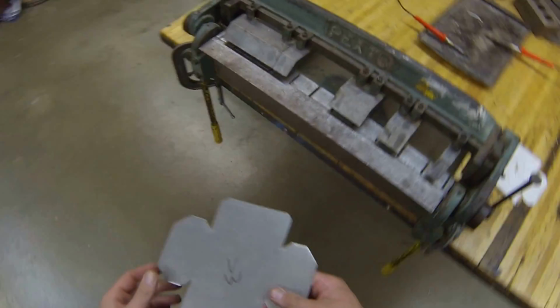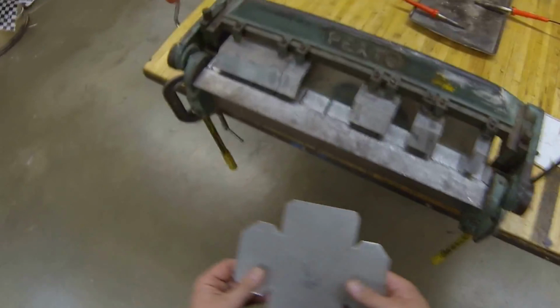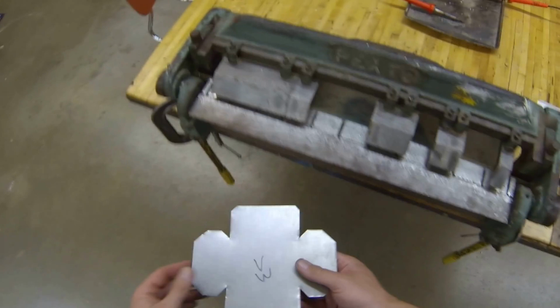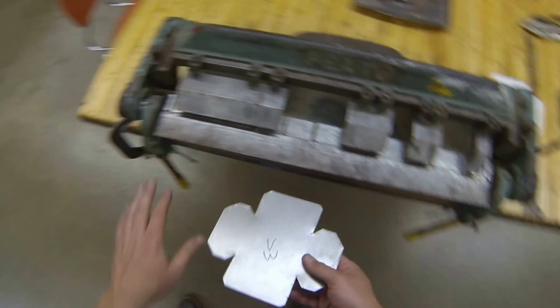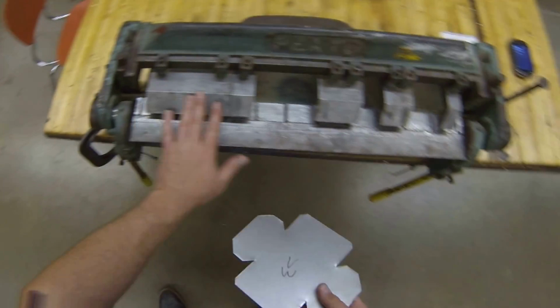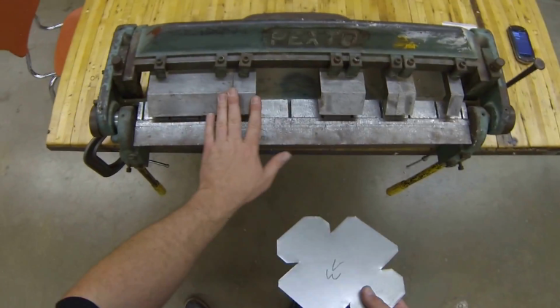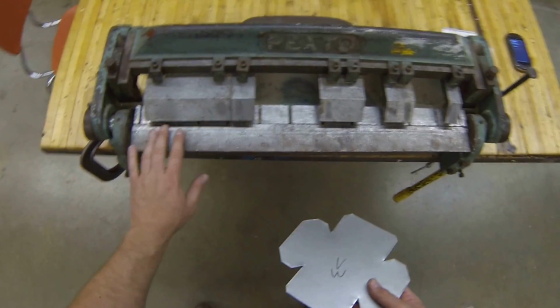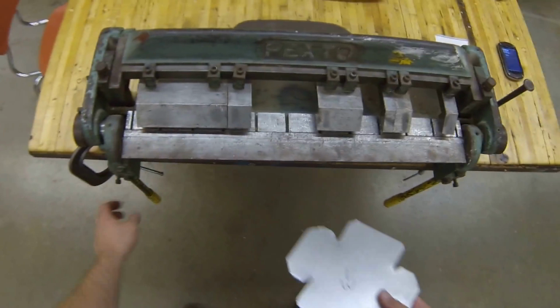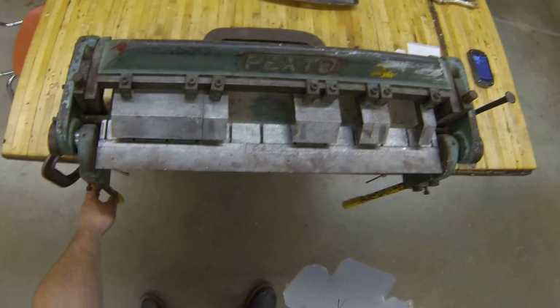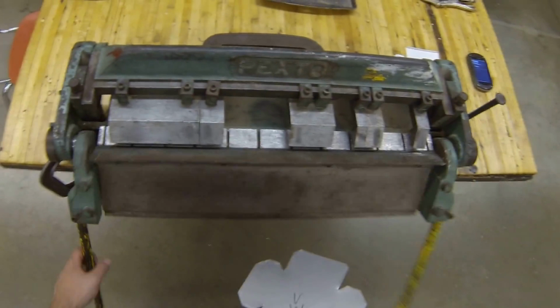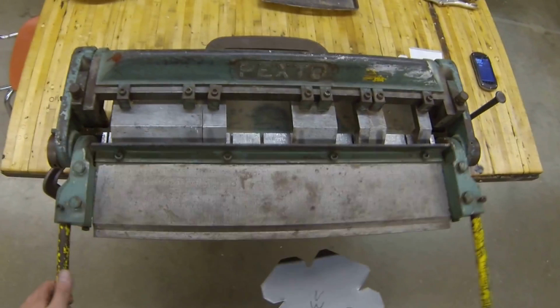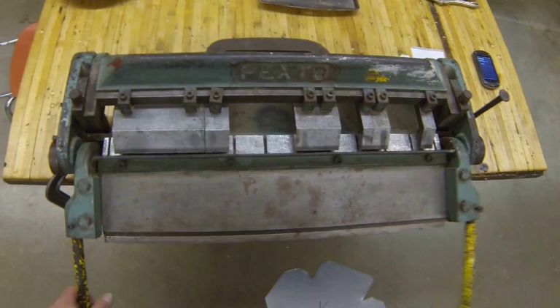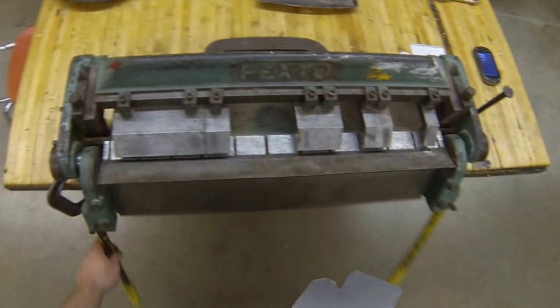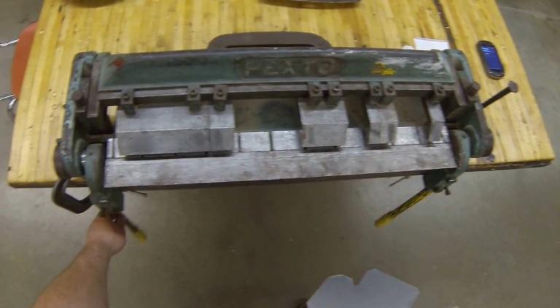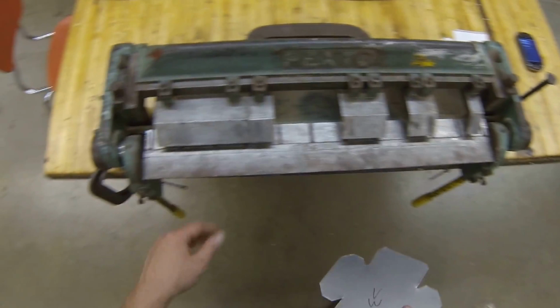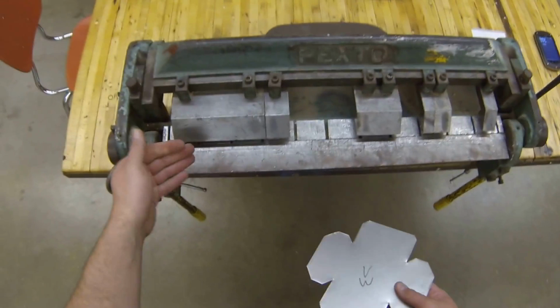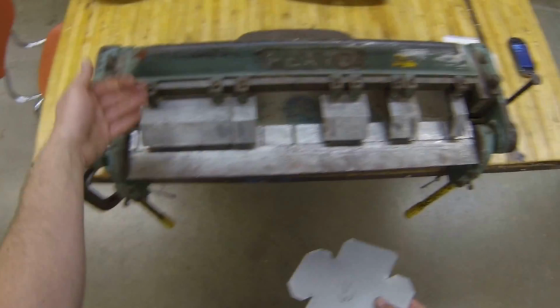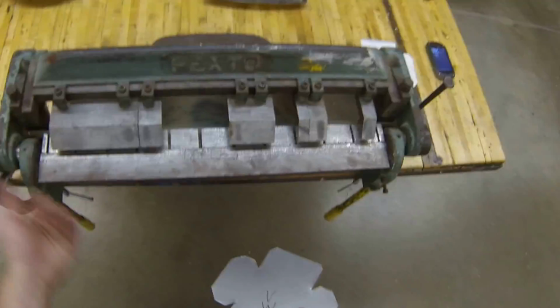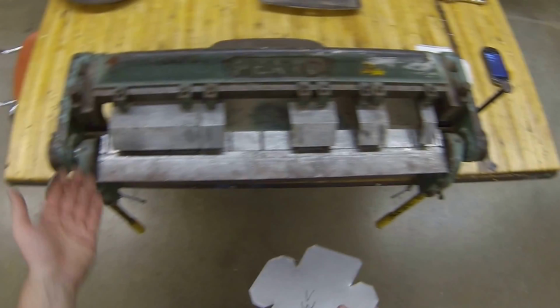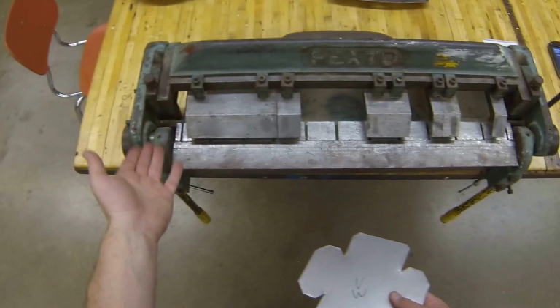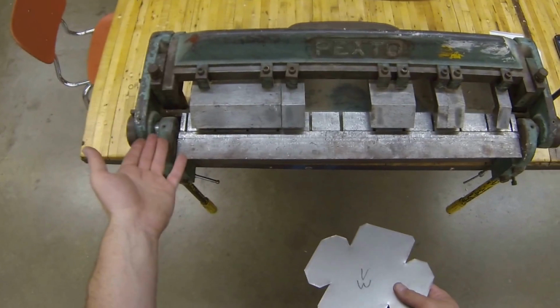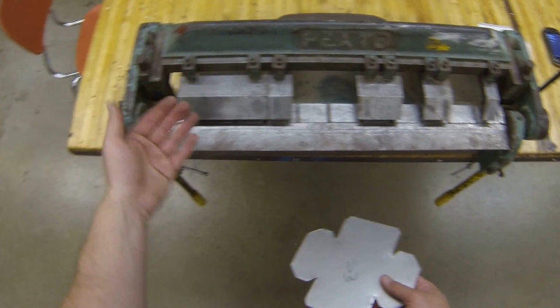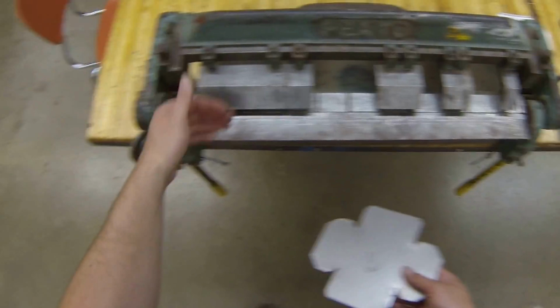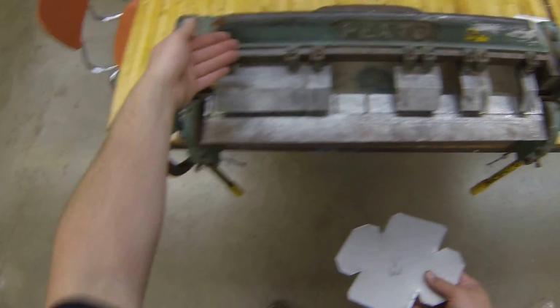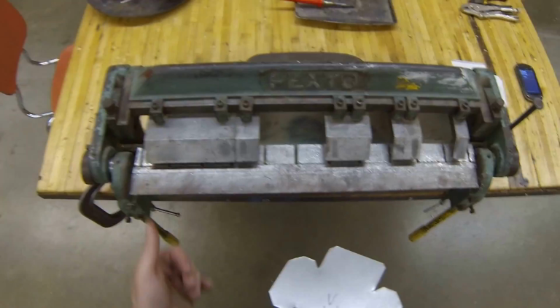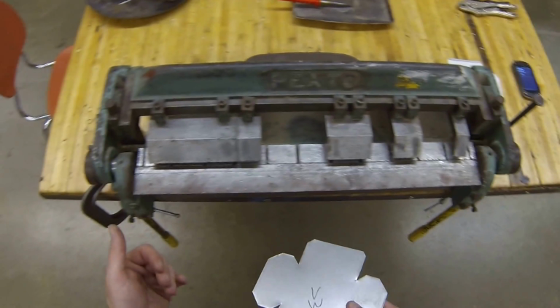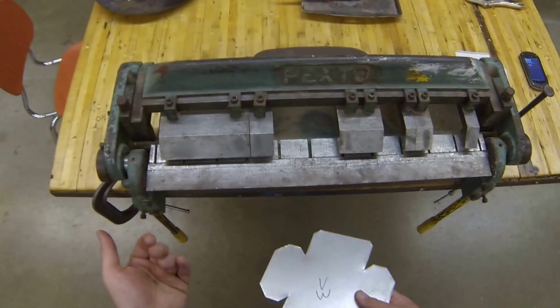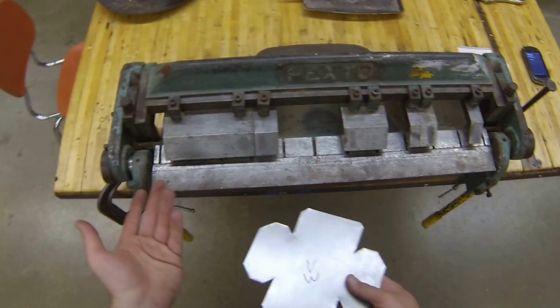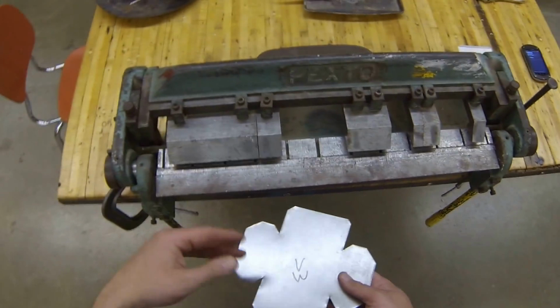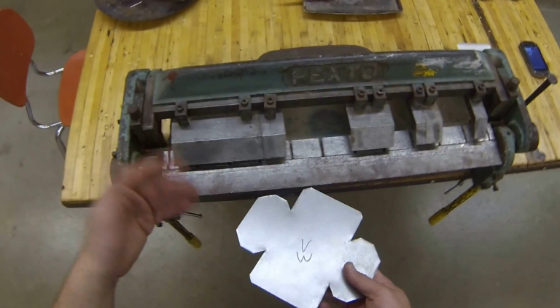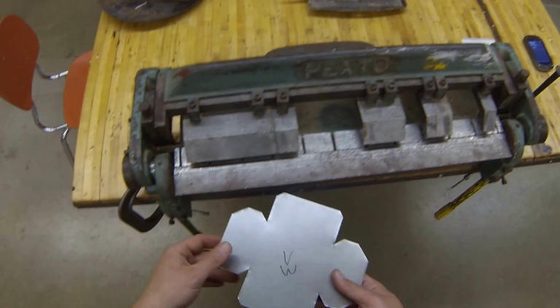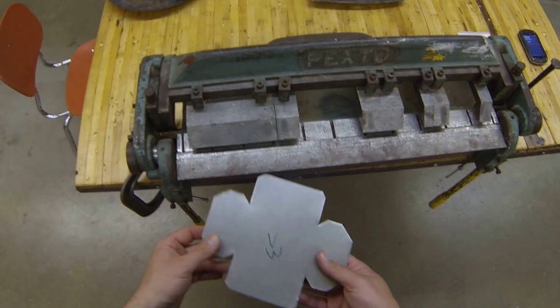The box and pan break has fingers, has this bar — as you lift up on the yellow handles it allows you to bend 90 degree angles or even farther than 90 degree angles to create our hems.